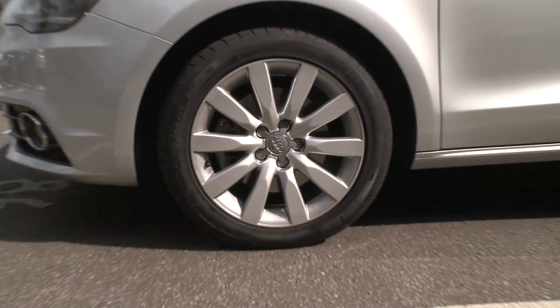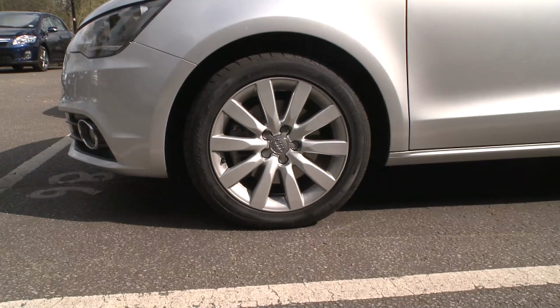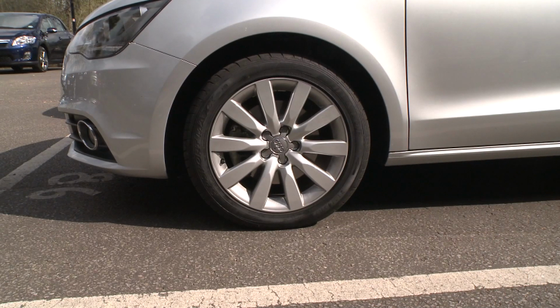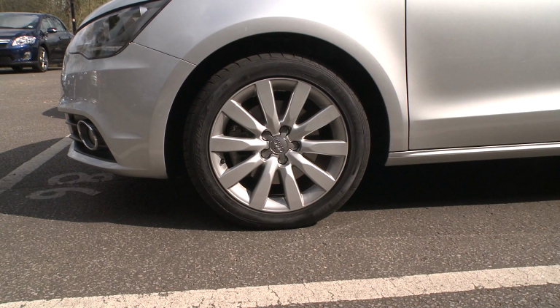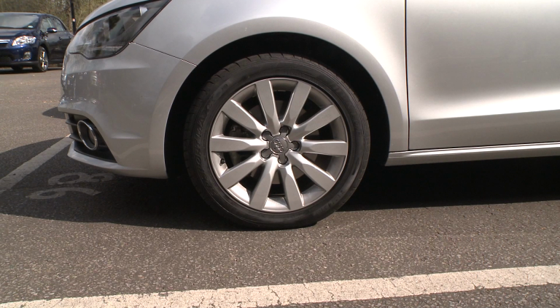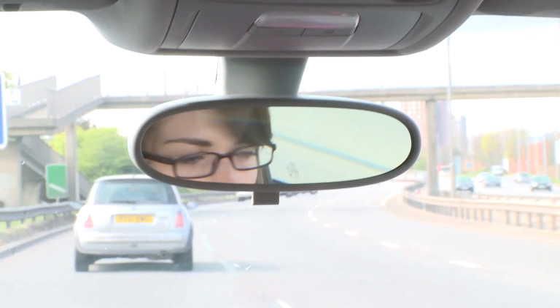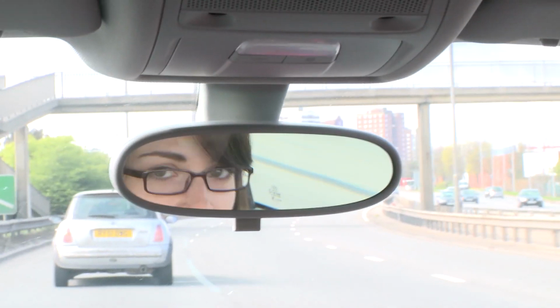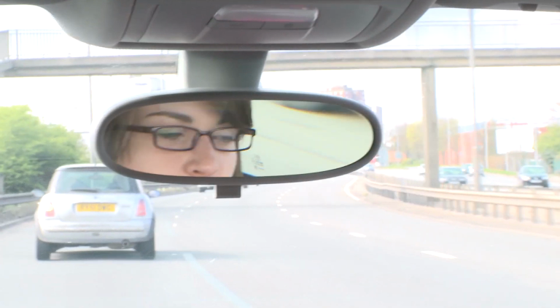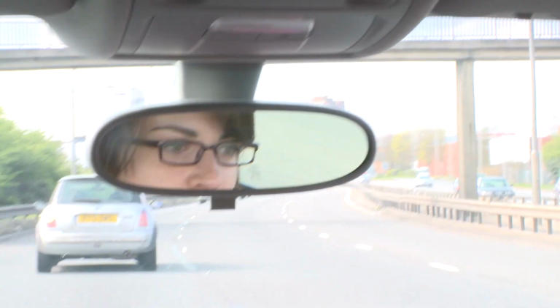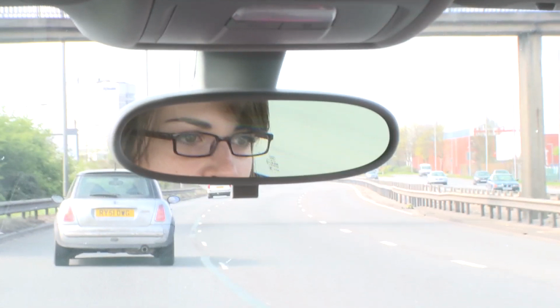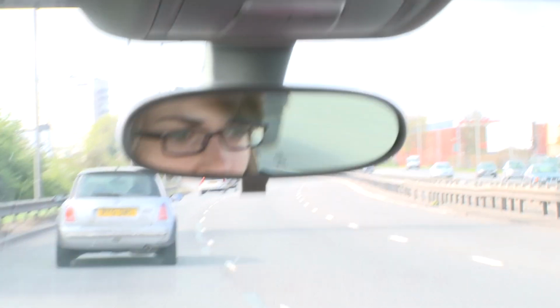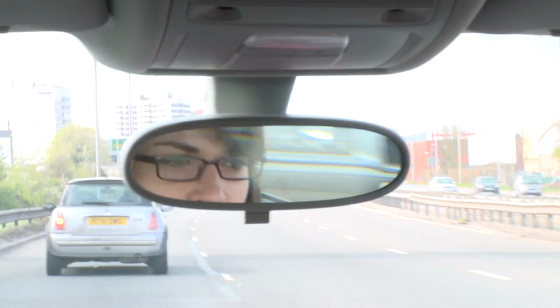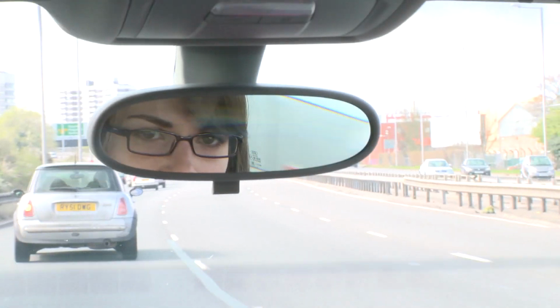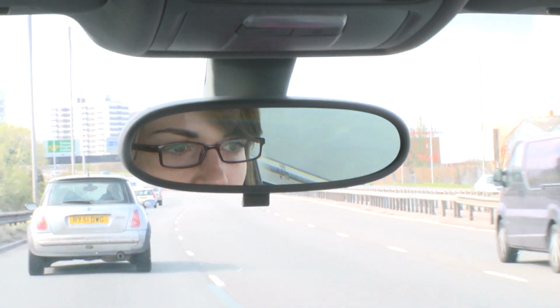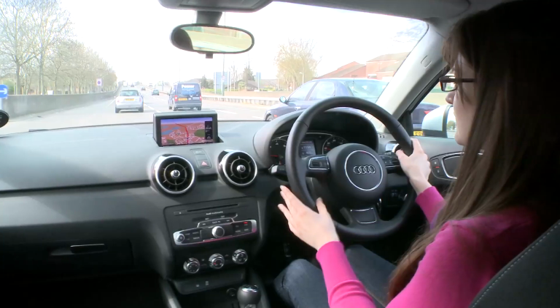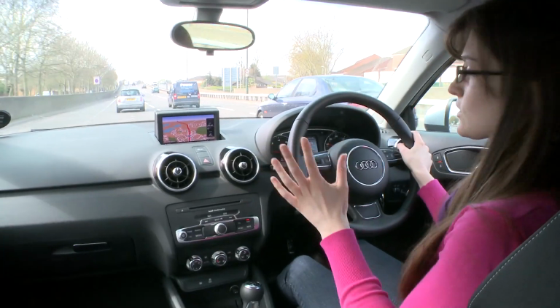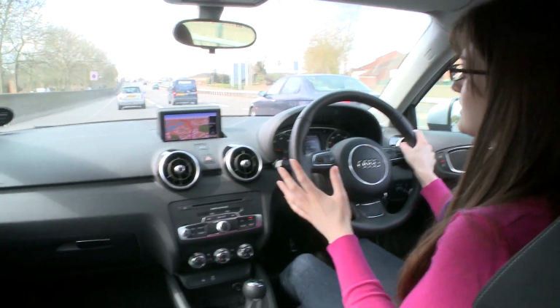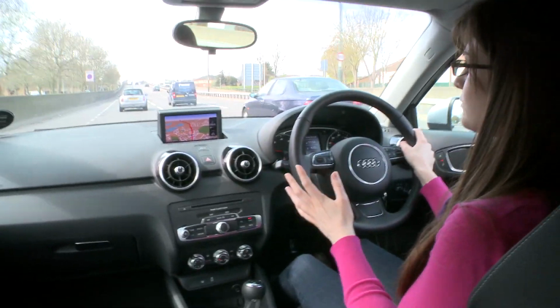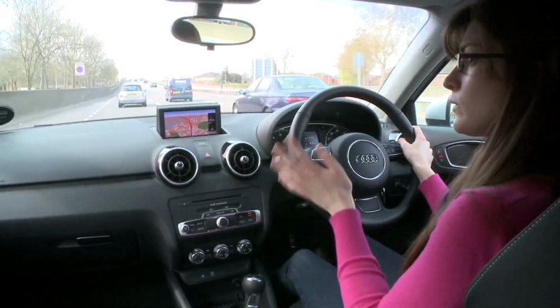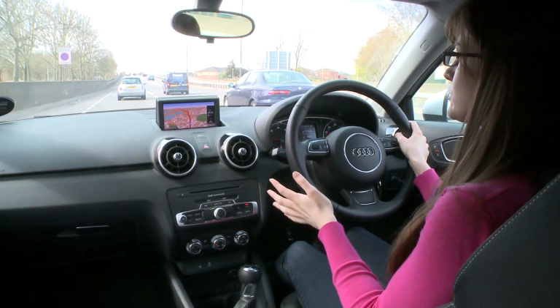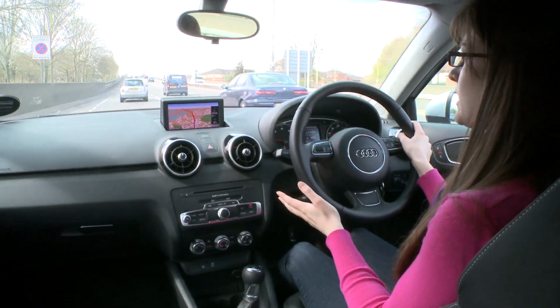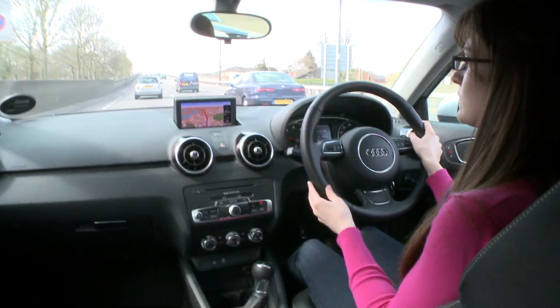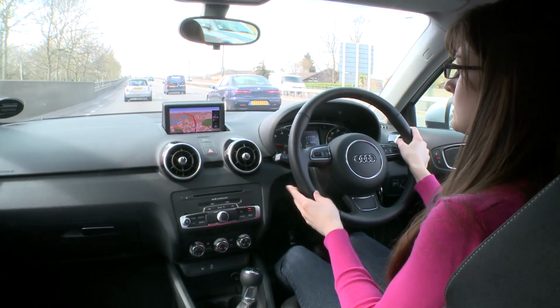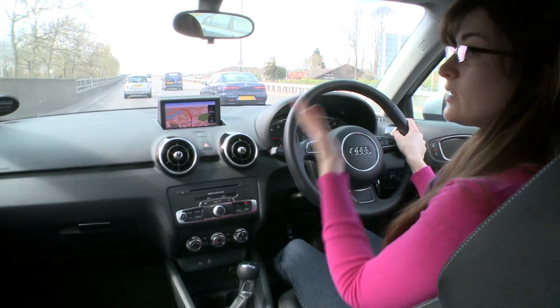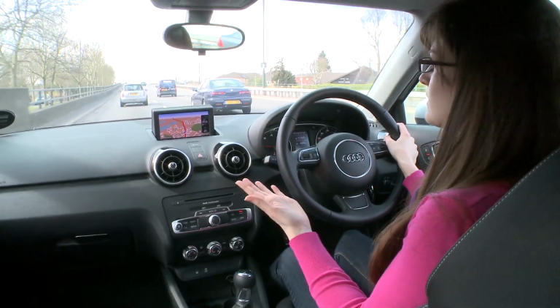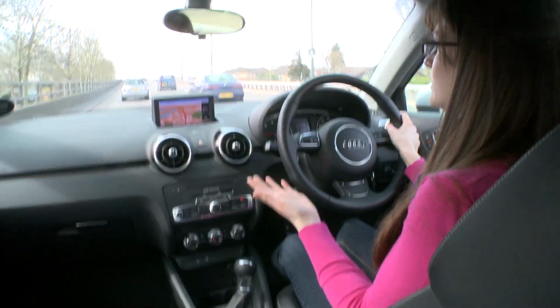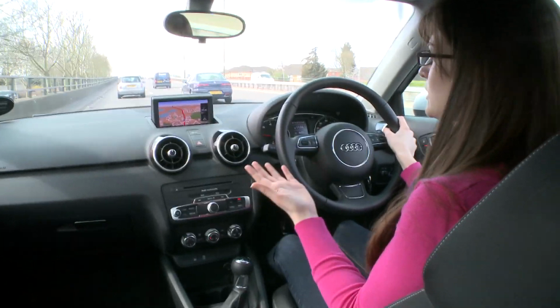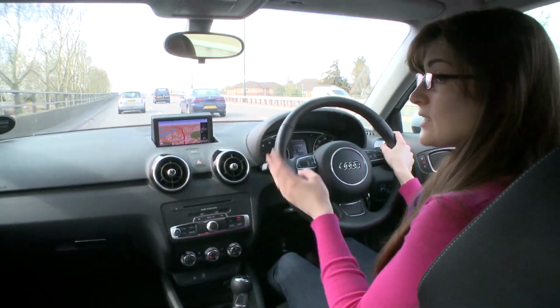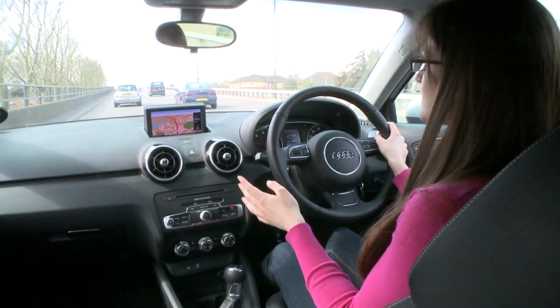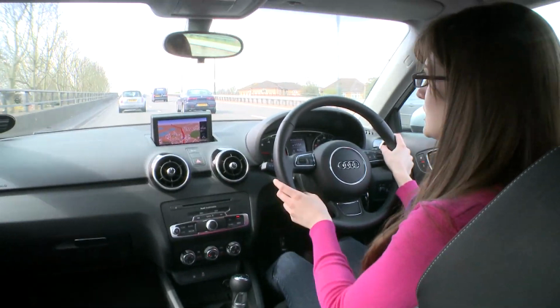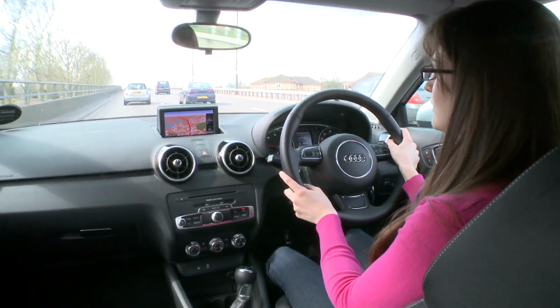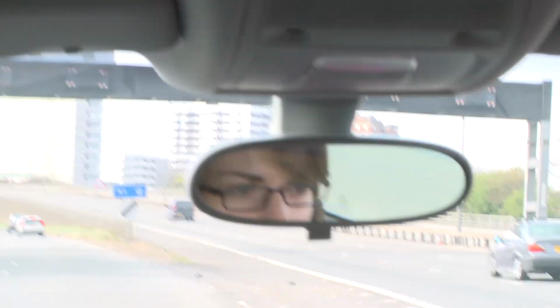I think the alloys just look better. We've got the standard sport suspension on this car — although it's a little bit on the firm side, it's just on the right side of comfortable, so most people should be pretty happy with it. And it's much better now we've got the summer tires back on.